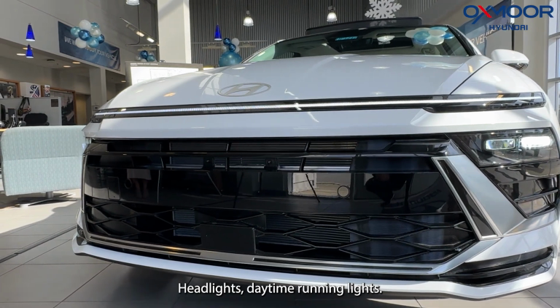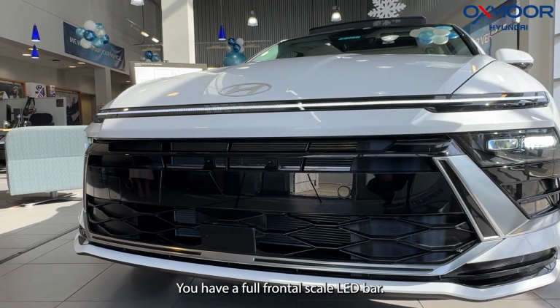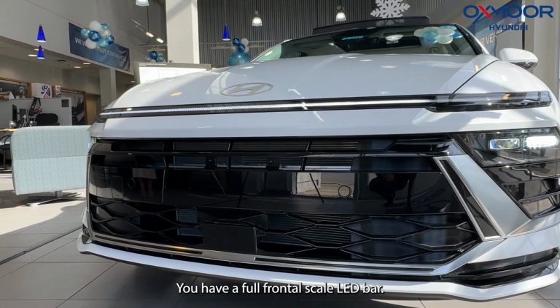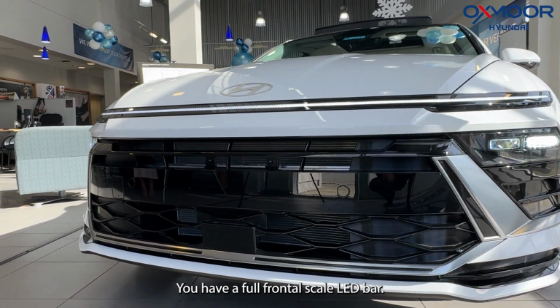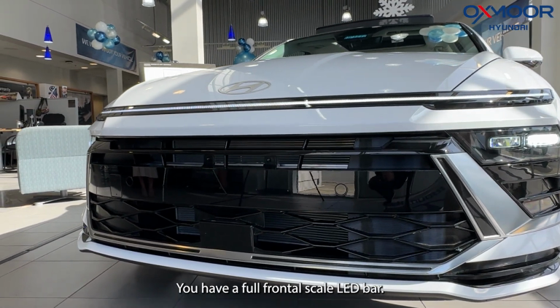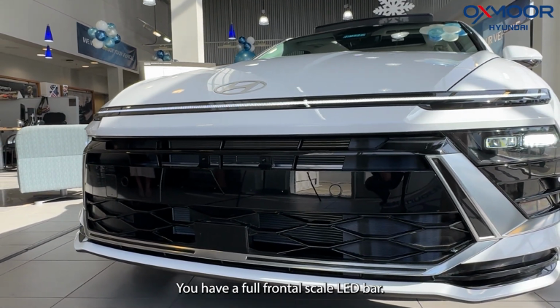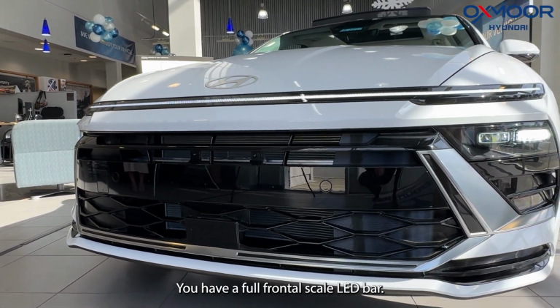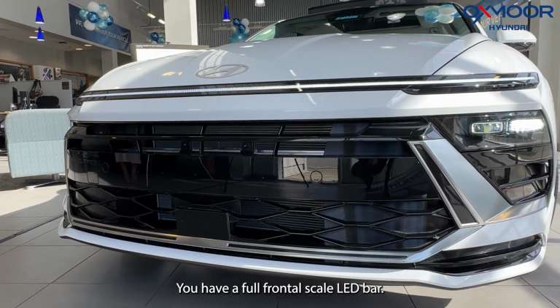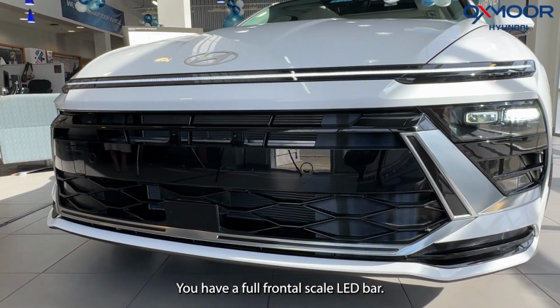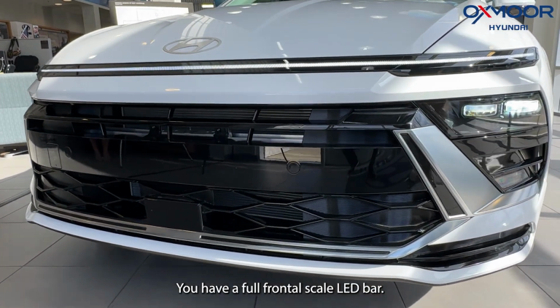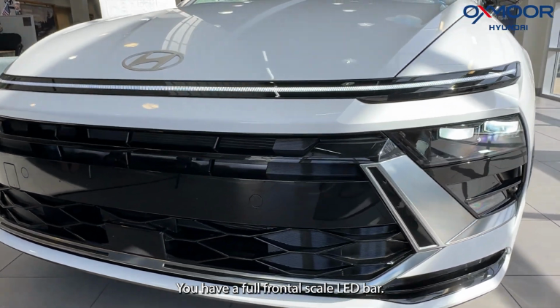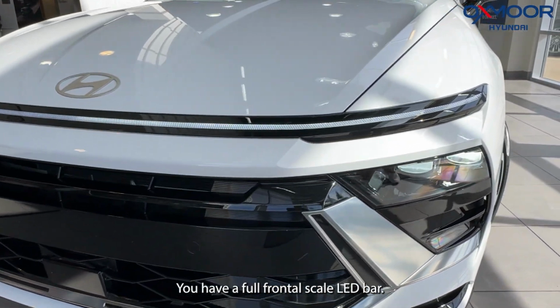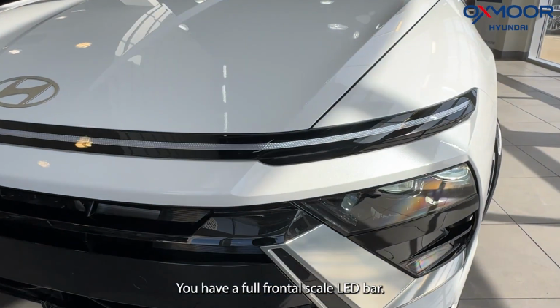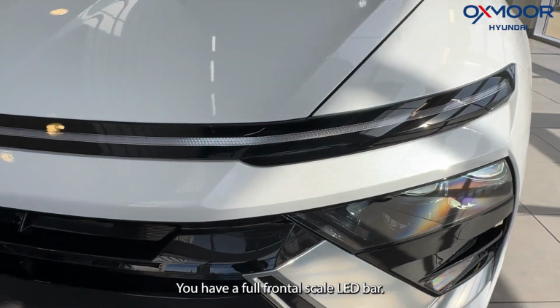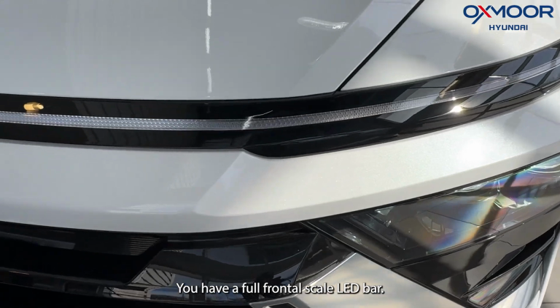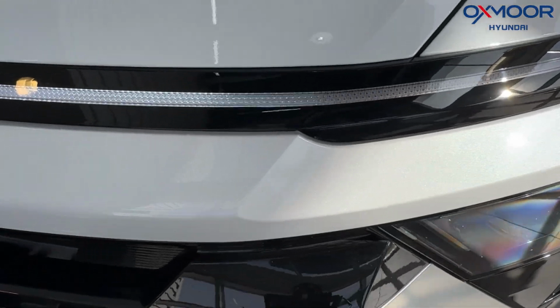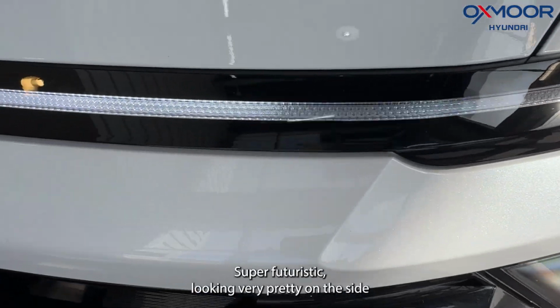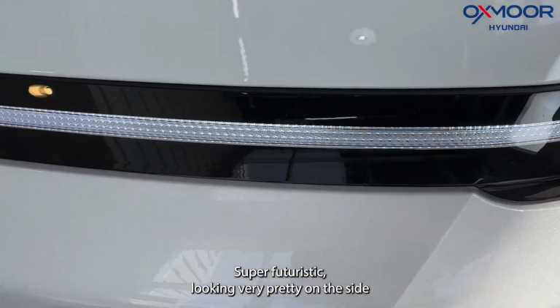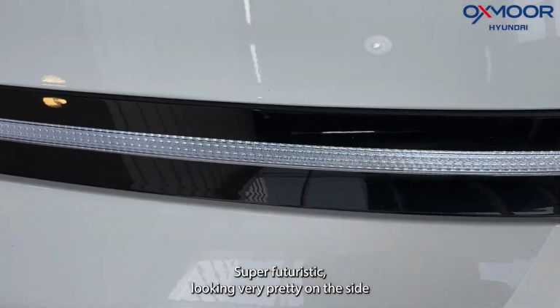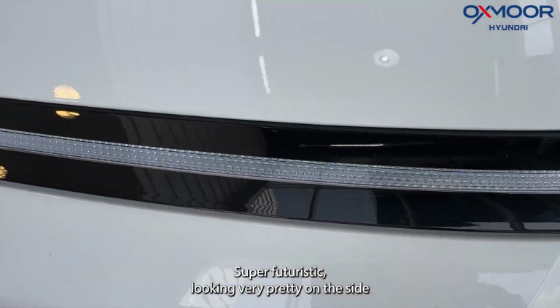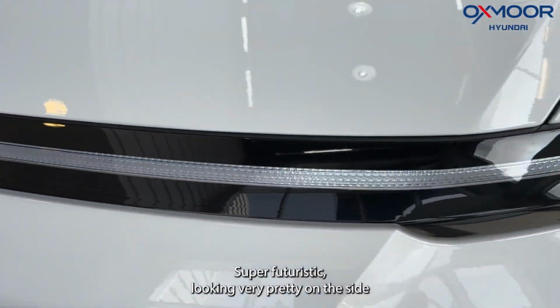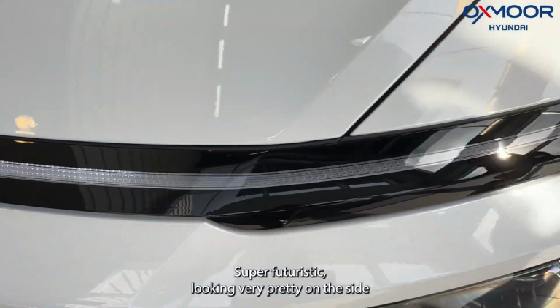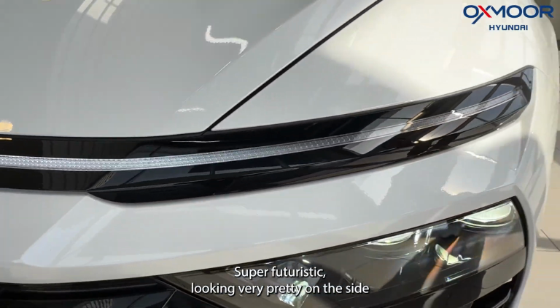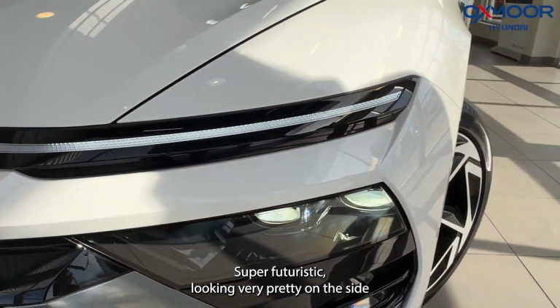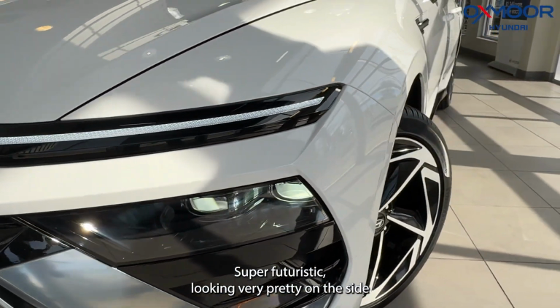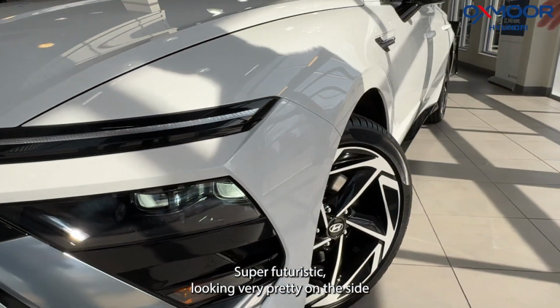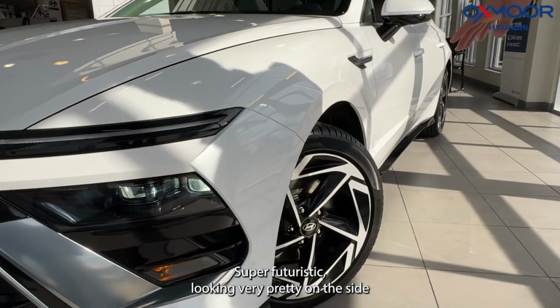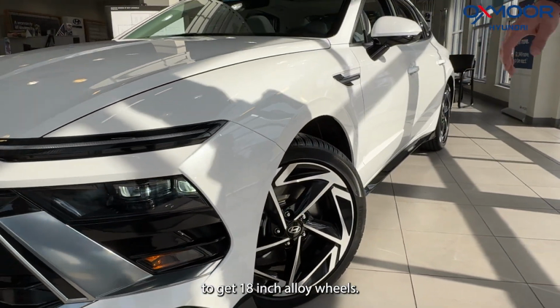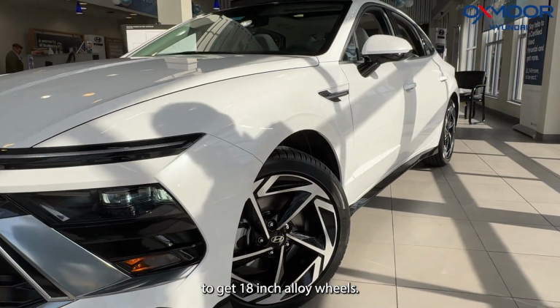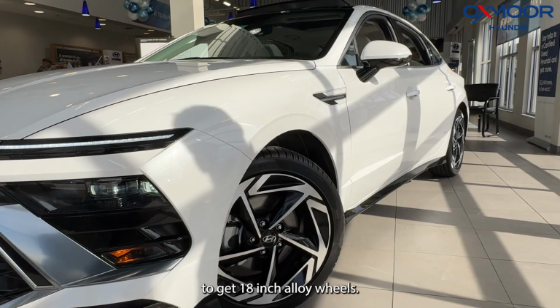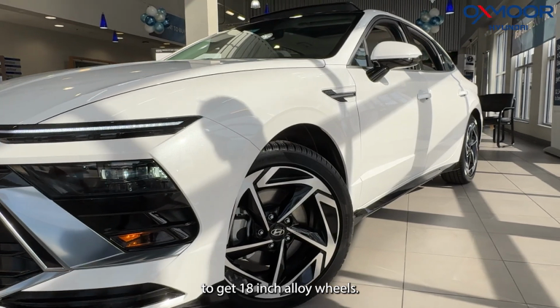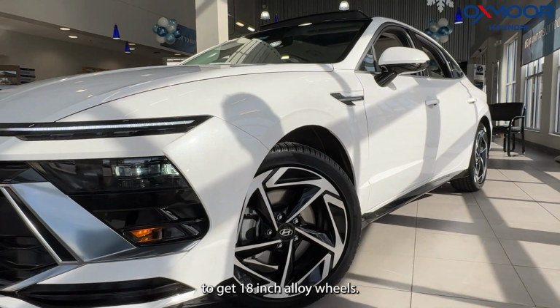You have a full frontal scale LED bar — super futuristic looking, very pretty. On the side, you've got 18-inch alloy wheels.